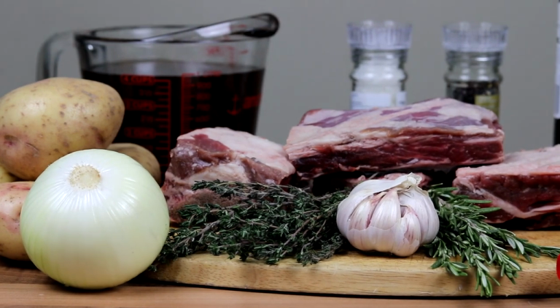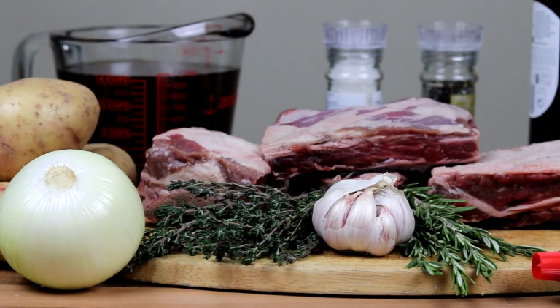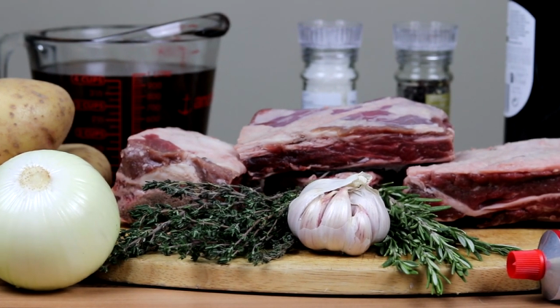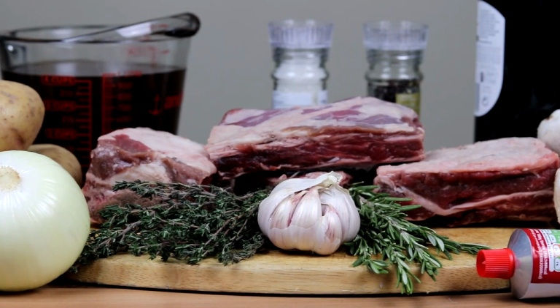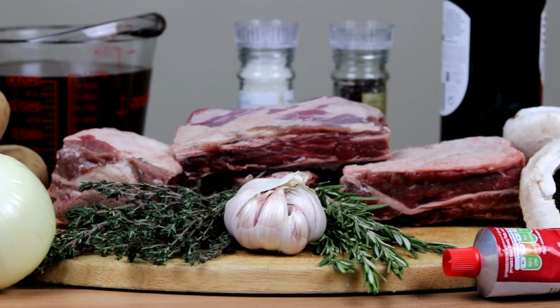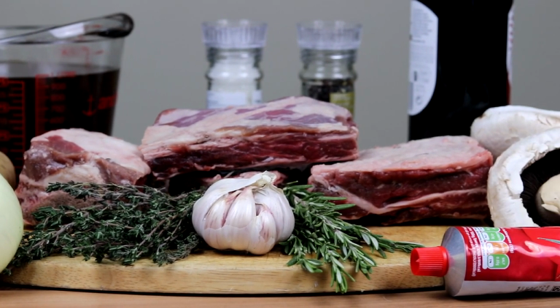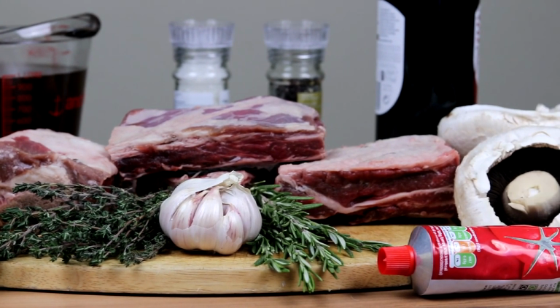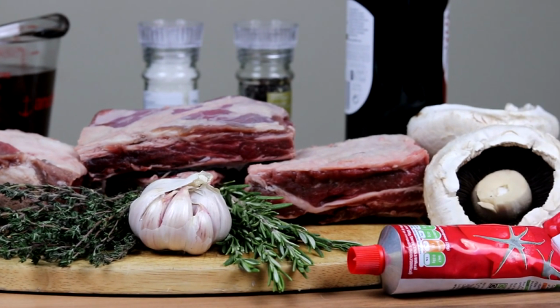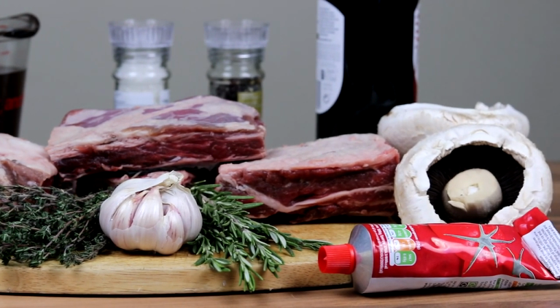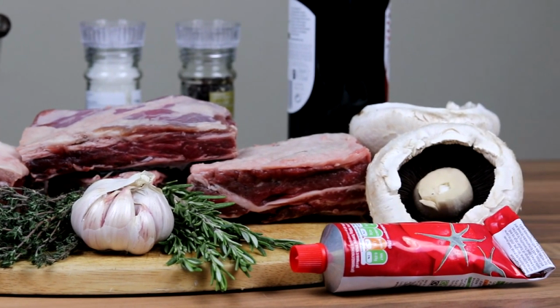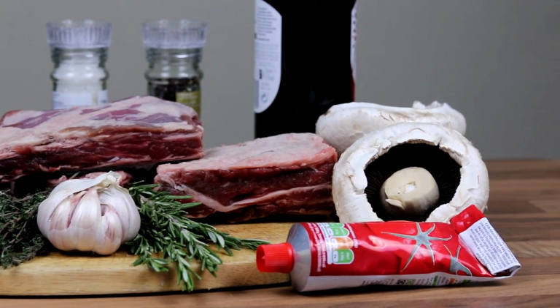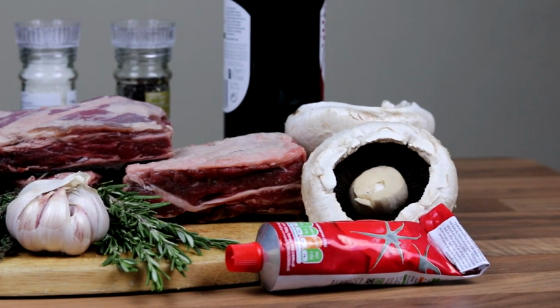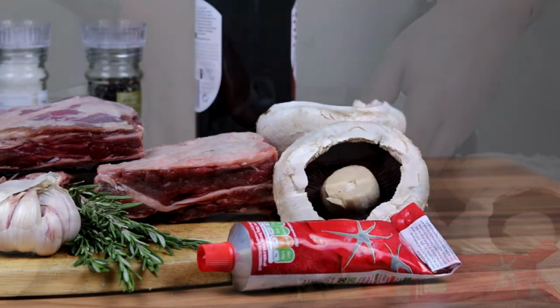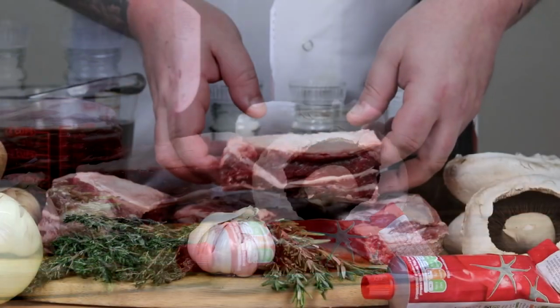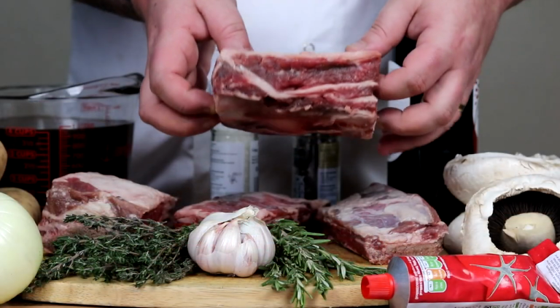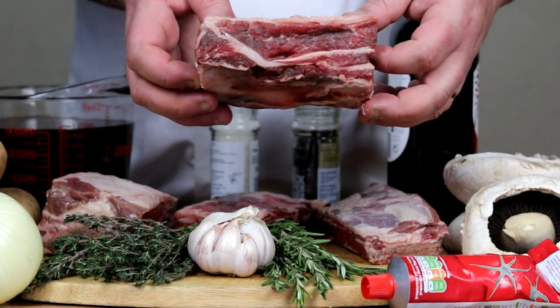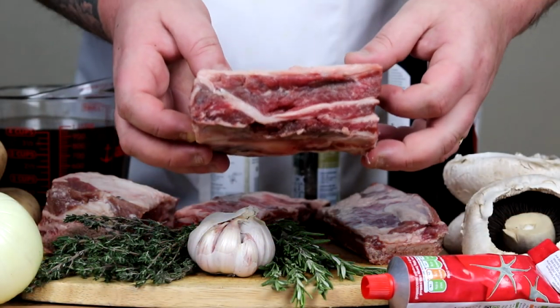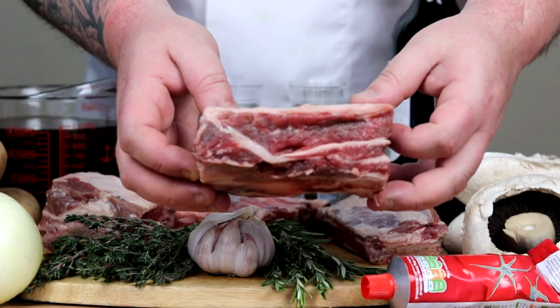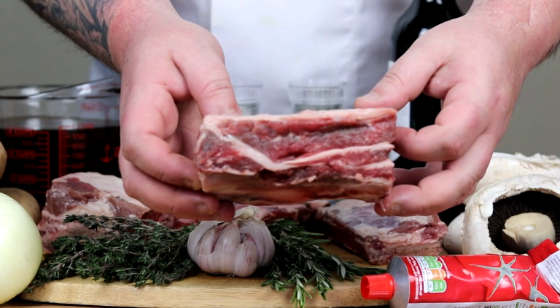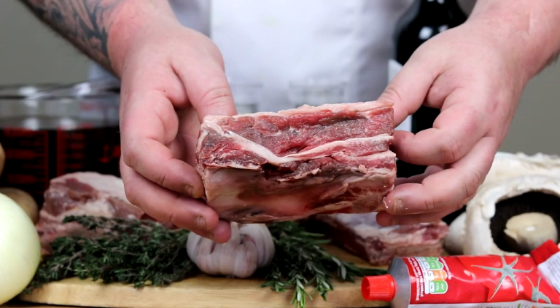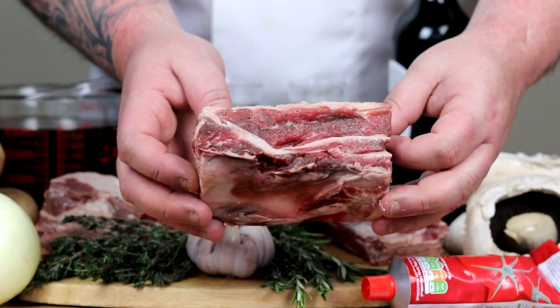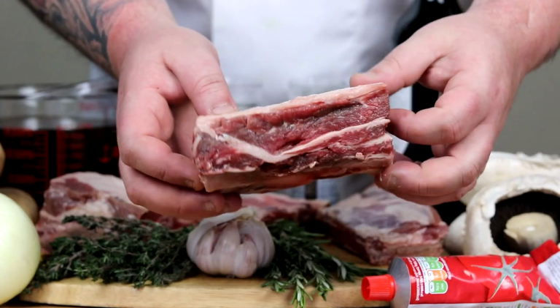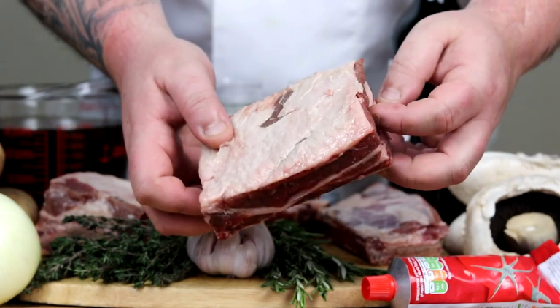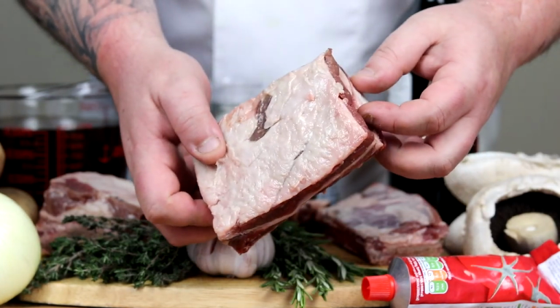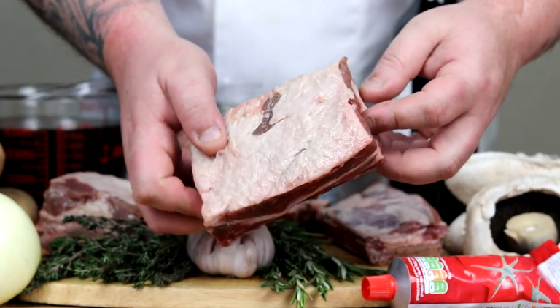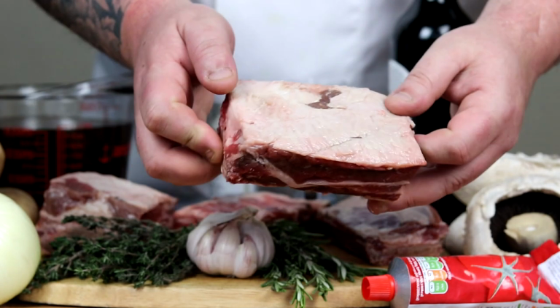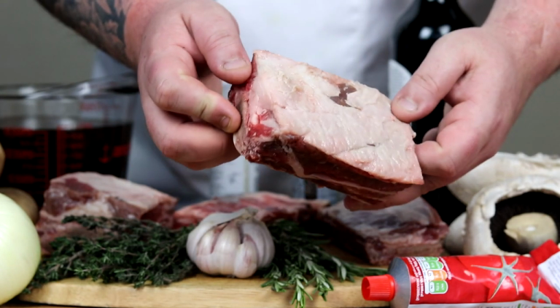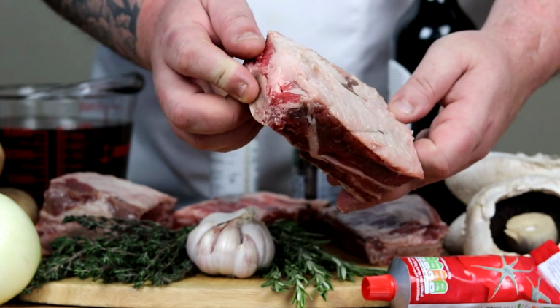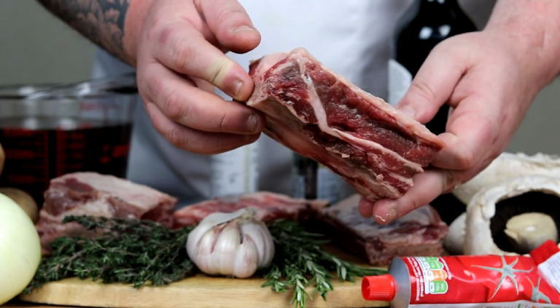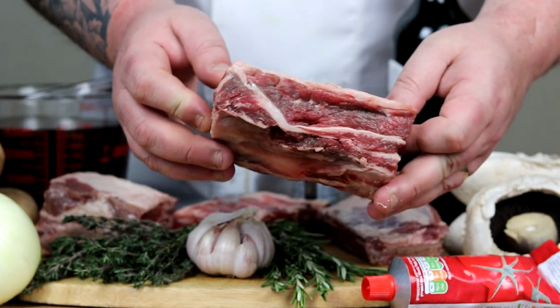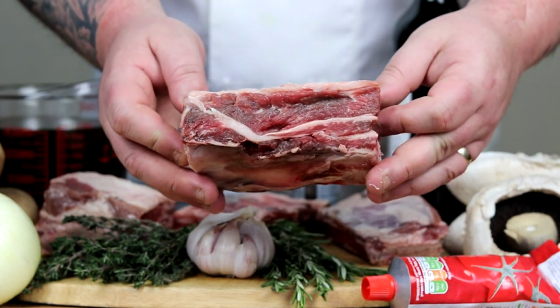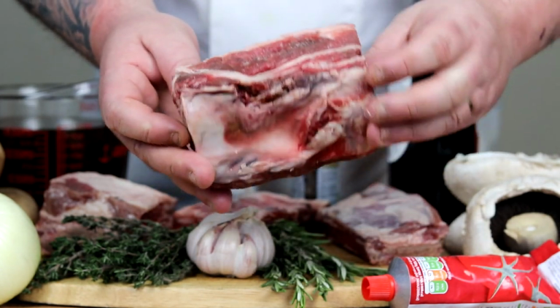So this is what a short rib is — a beef short rib. If you just go to your butcher and ask them for them, this is what they look like. It's basically just a massive hunk of meat on a bone. It will take ages and ages to cook, but well worth it at the end.